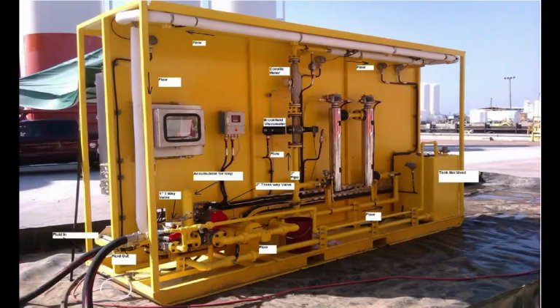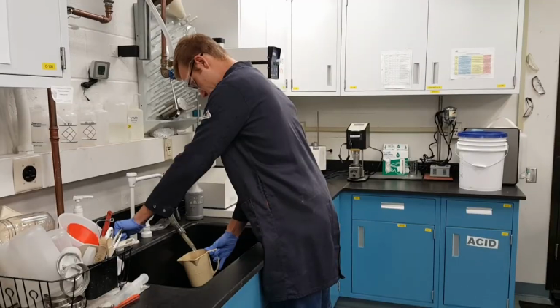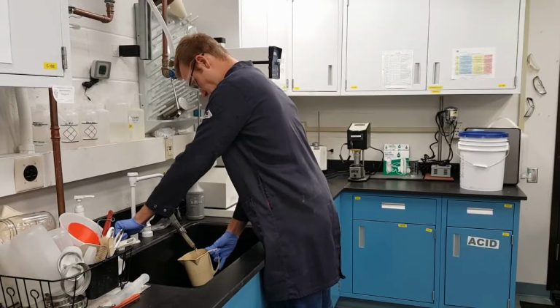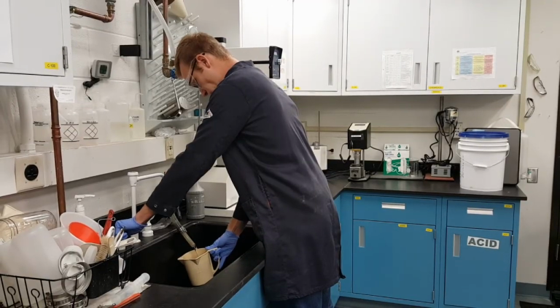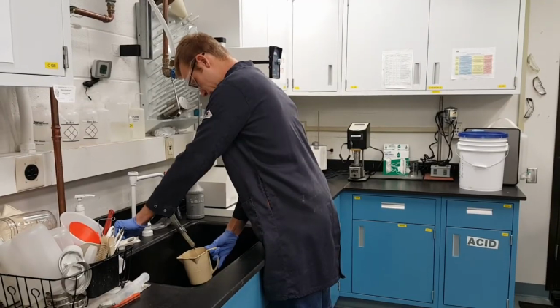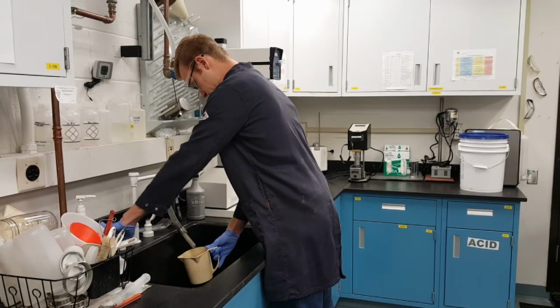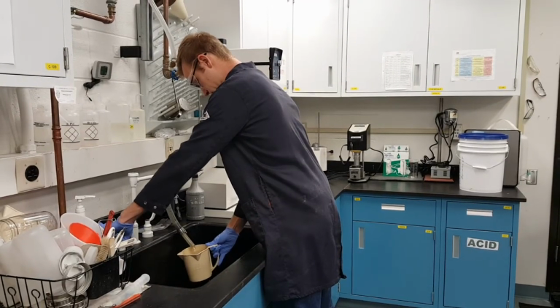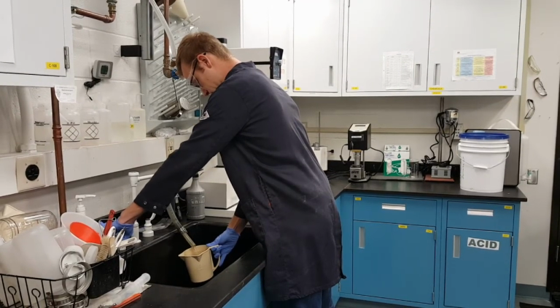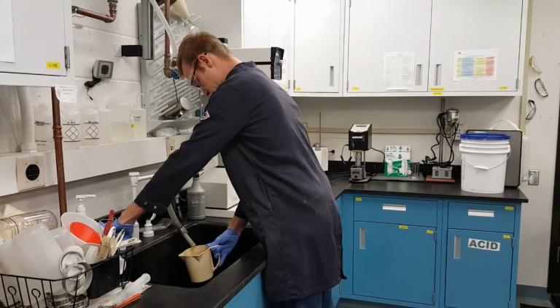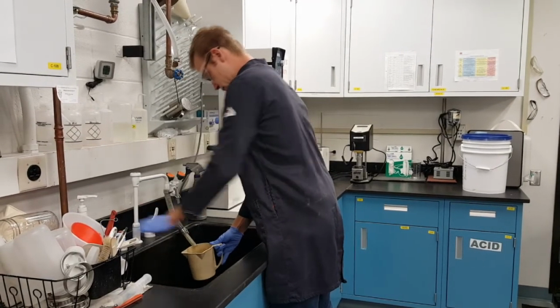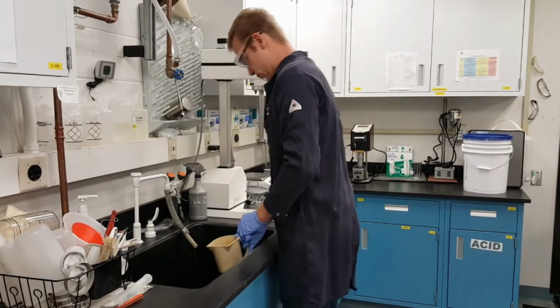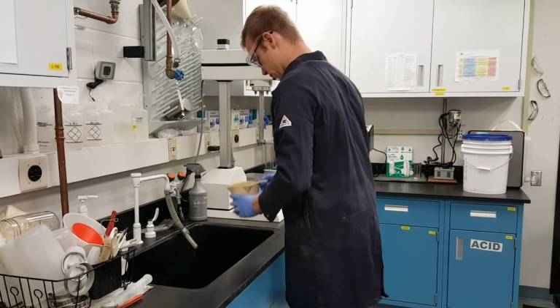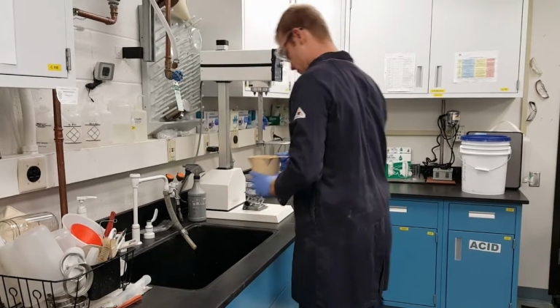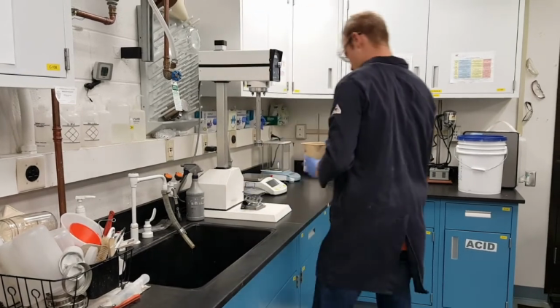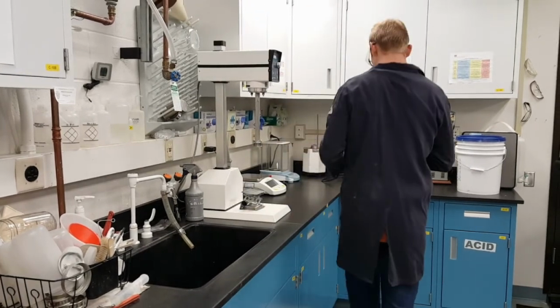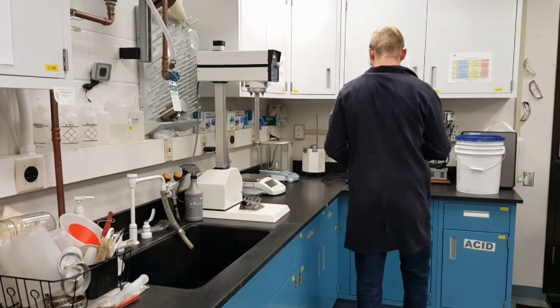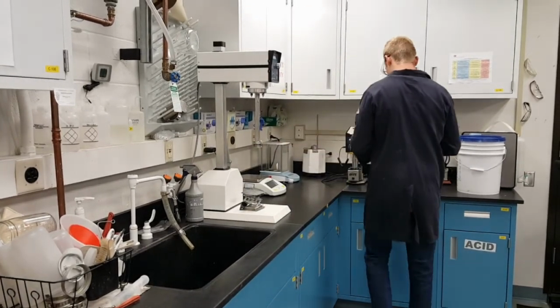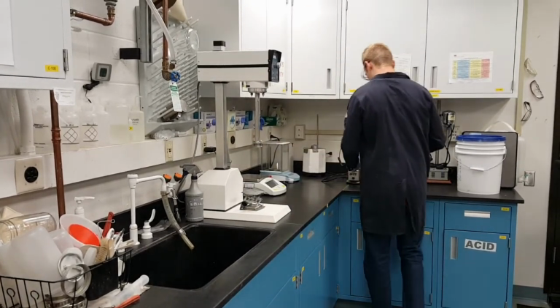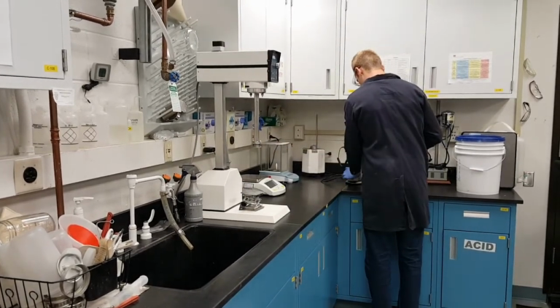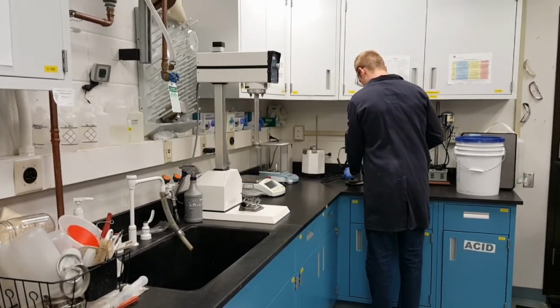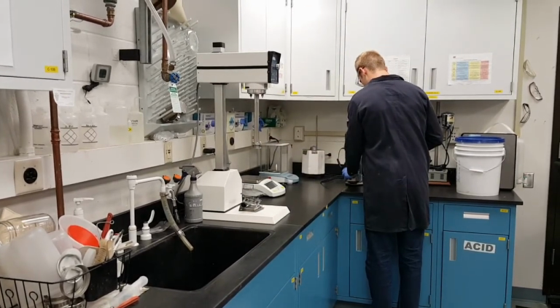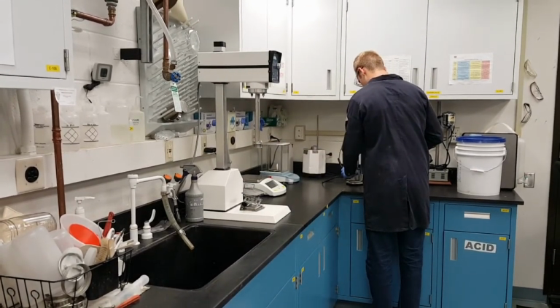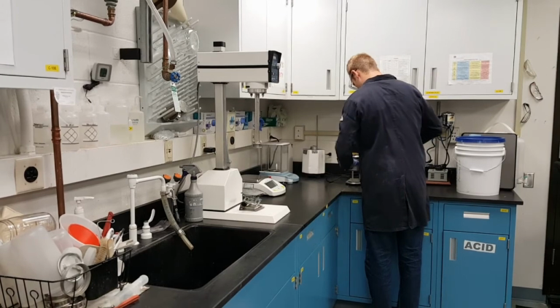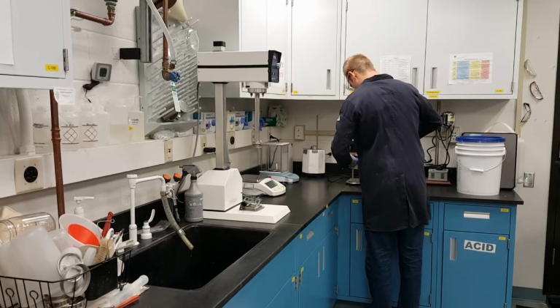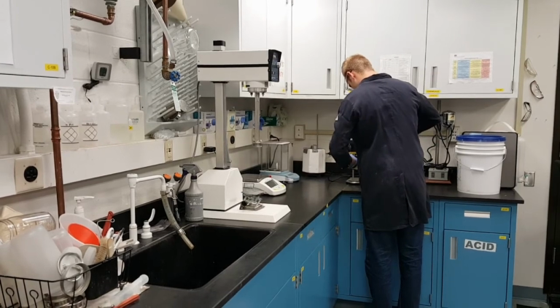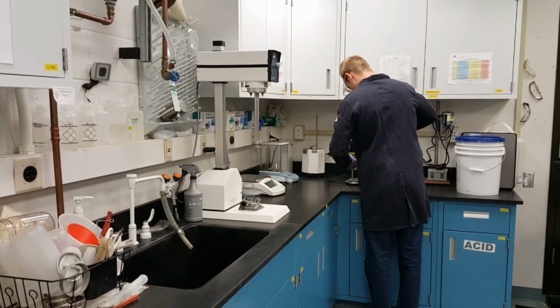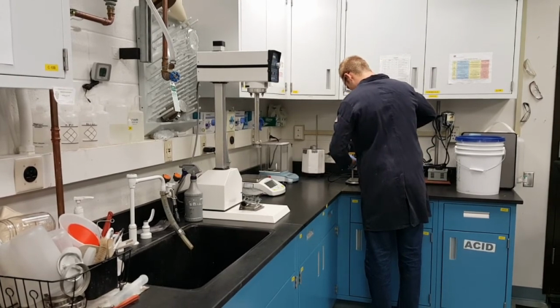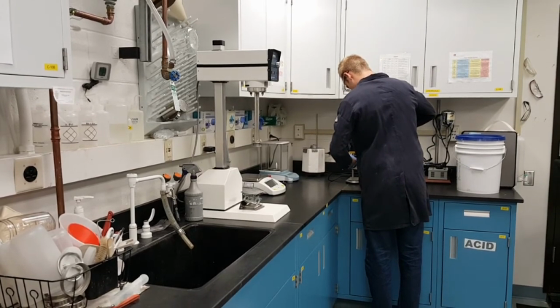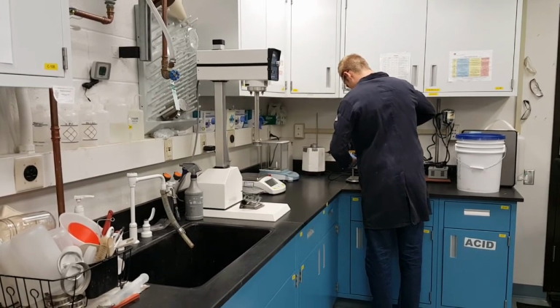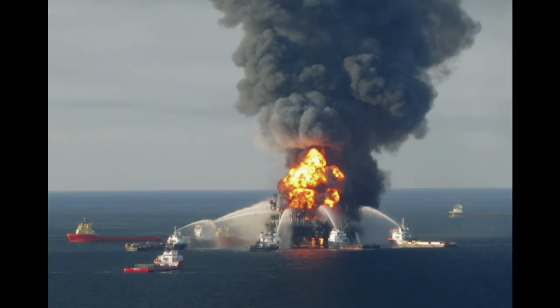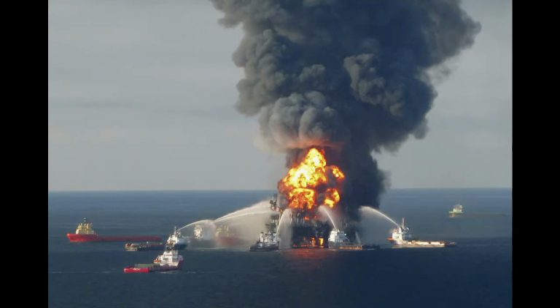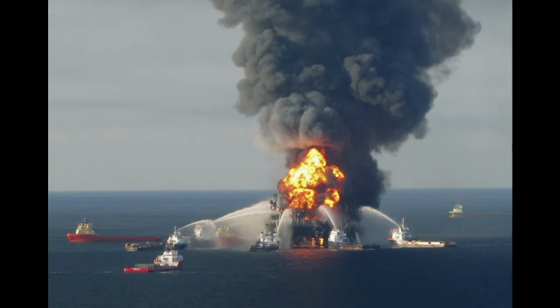If it does, it will eventually replace a person on the rig whose job it is to take a mud sample, measure it in a spinning cup, and calculate the properties by hand. That will keep one more person out of harm's way, saving money and helping prevent catastrophic blowouts in the process.